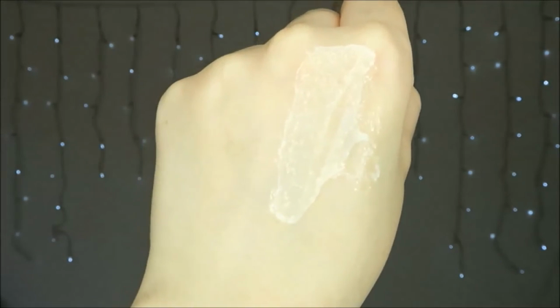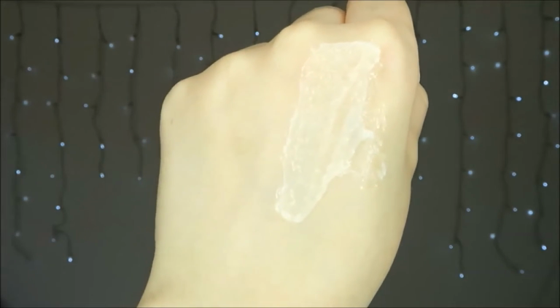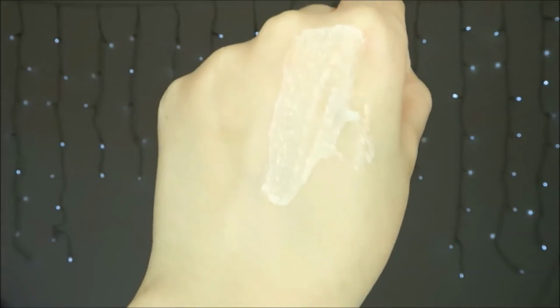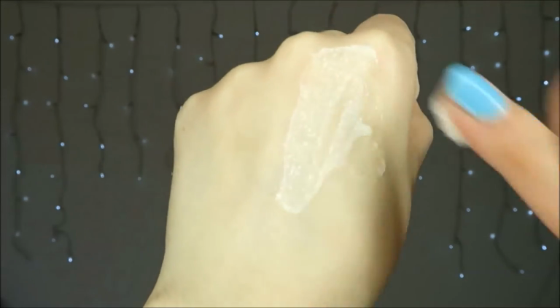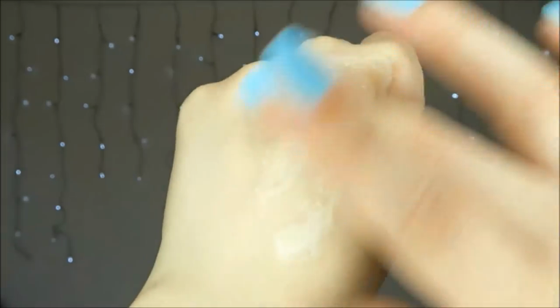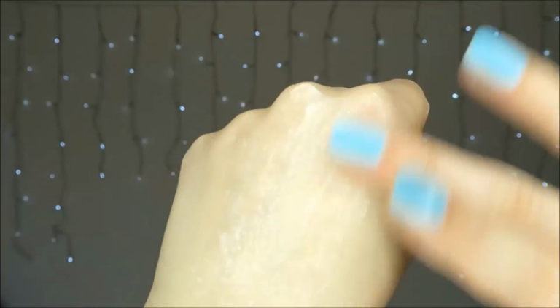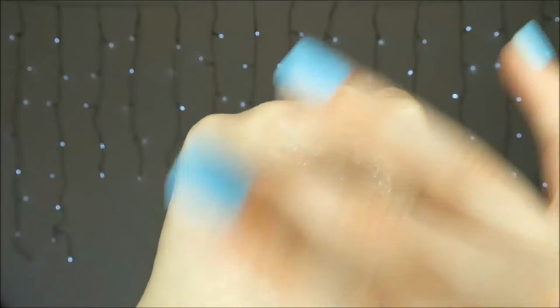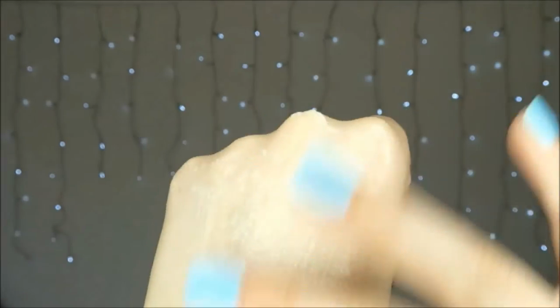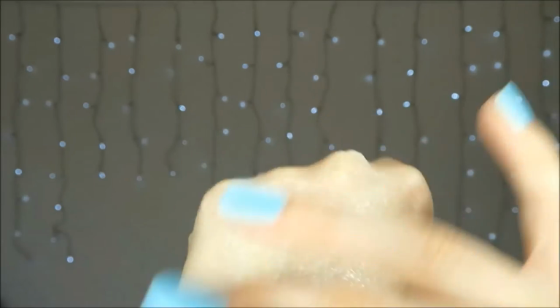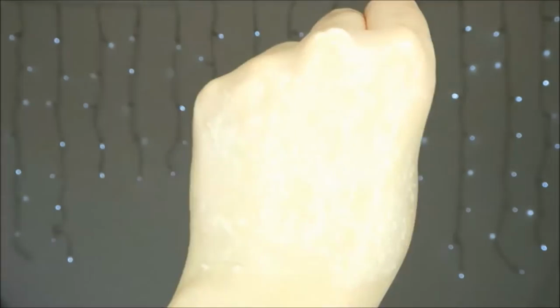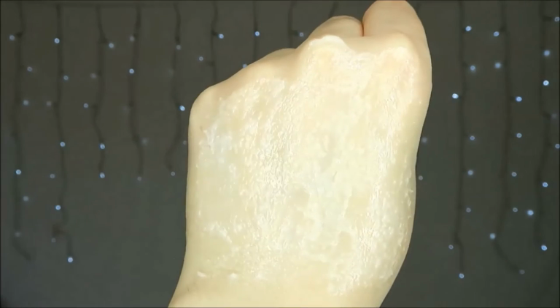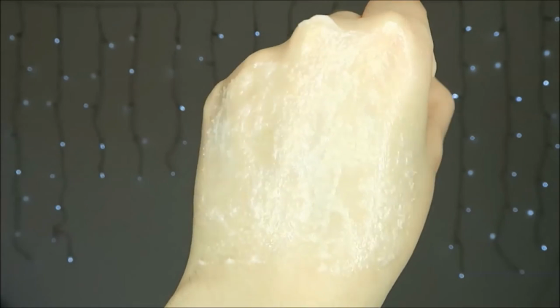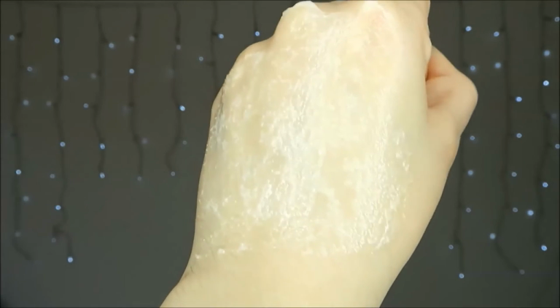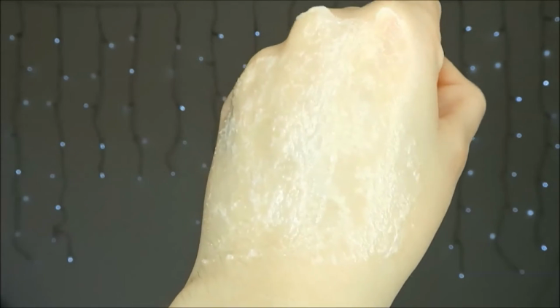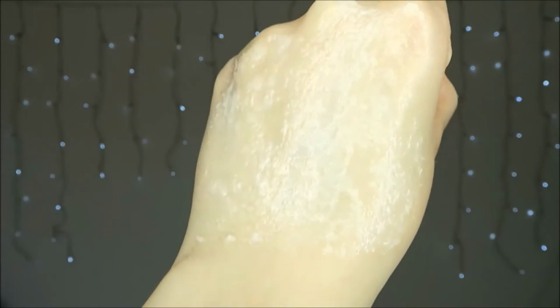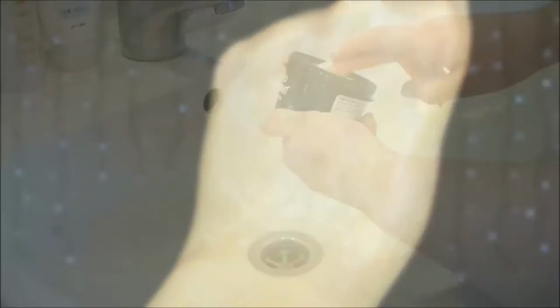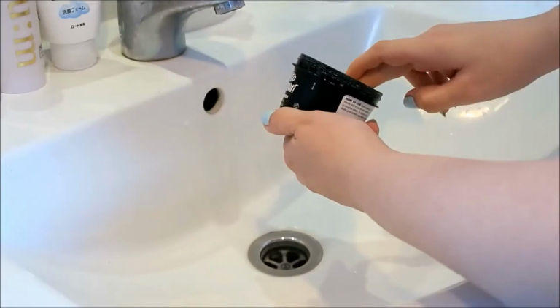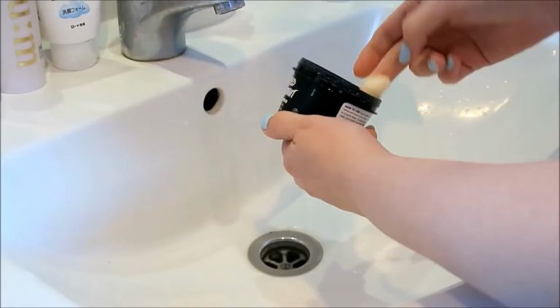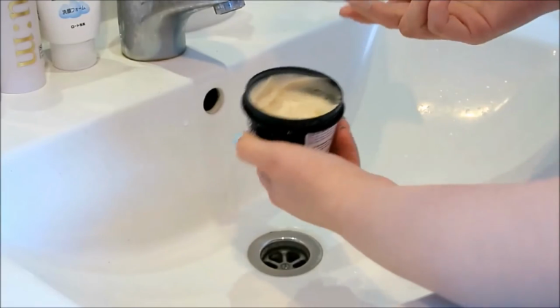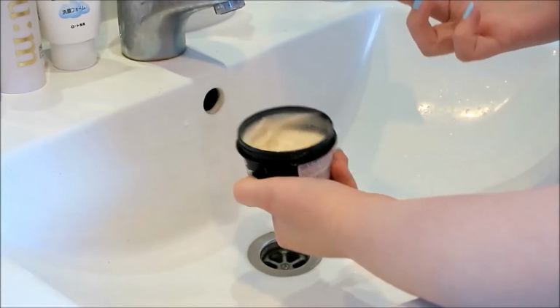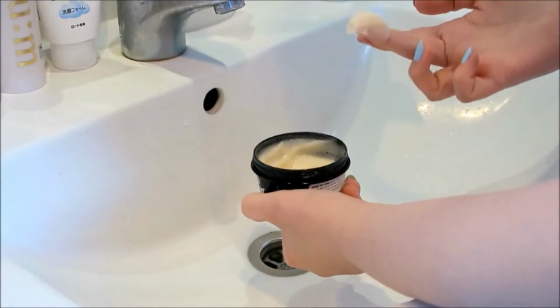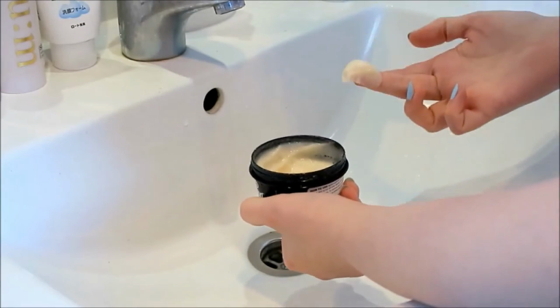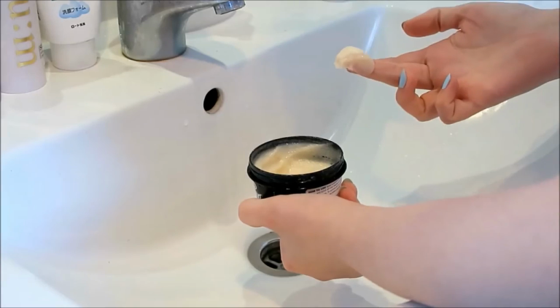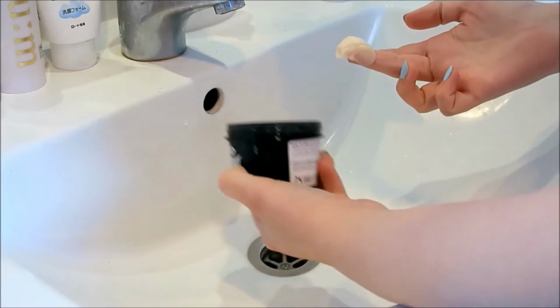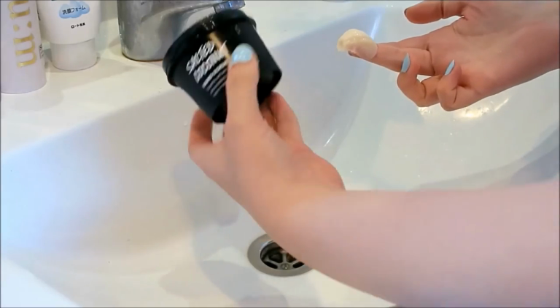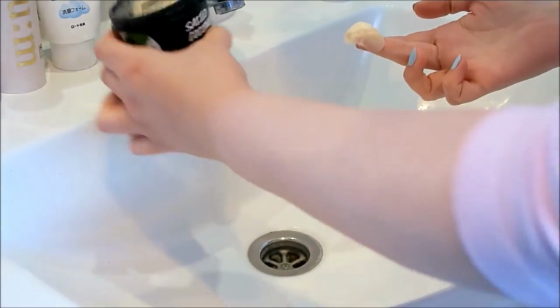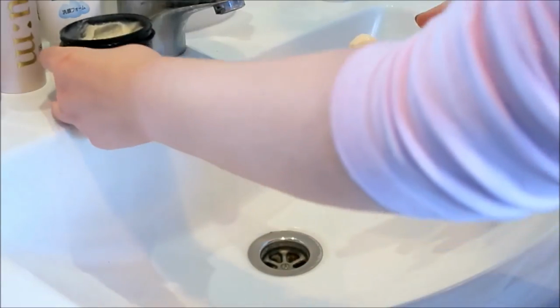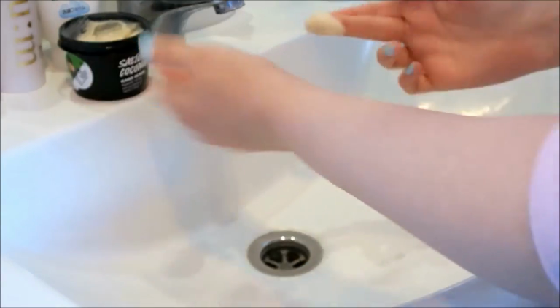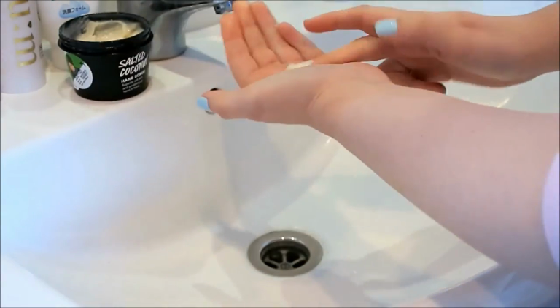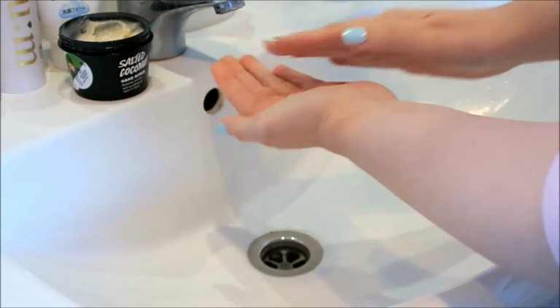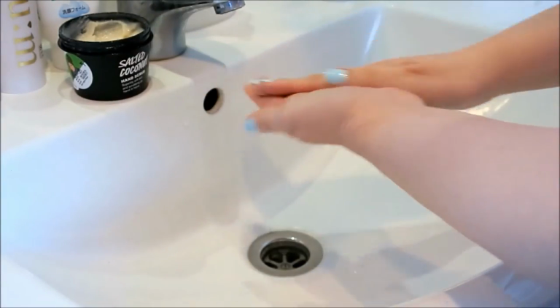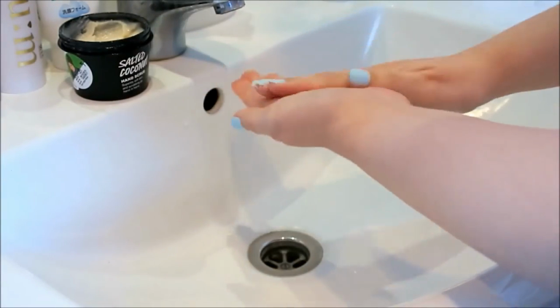This scrub feels amazing on my hands. It has enough scrub to be scrubby but enough oil to make my hands feel soft and supple. I prefer to use this scrub on dry hands, though if you wet your hands you will get less of a harsh scrub.